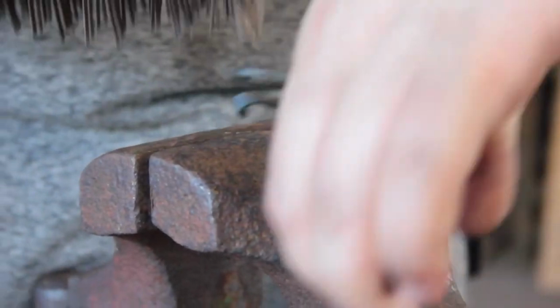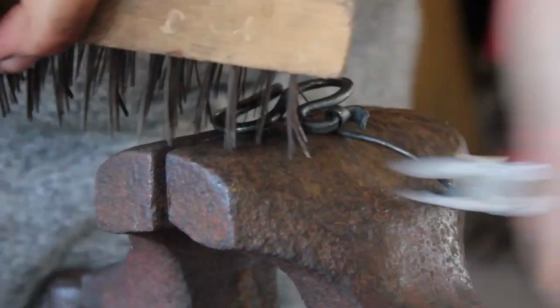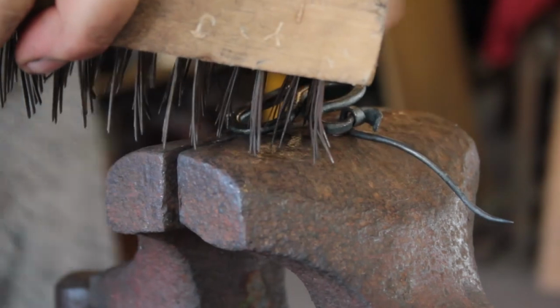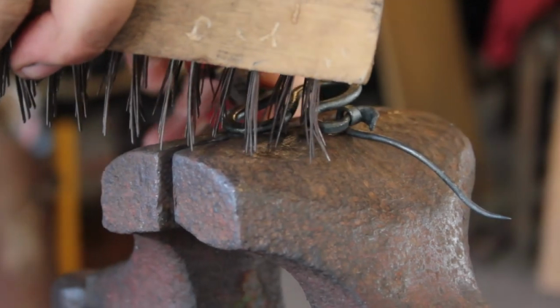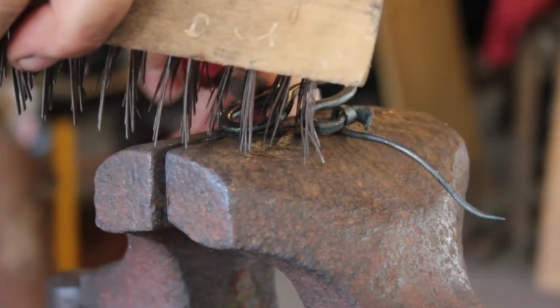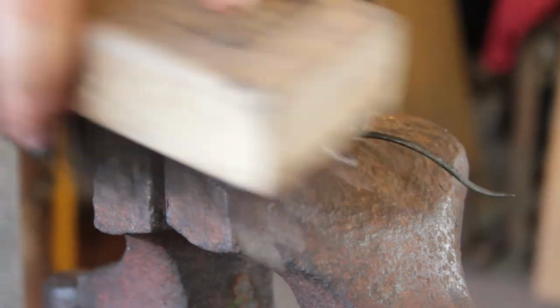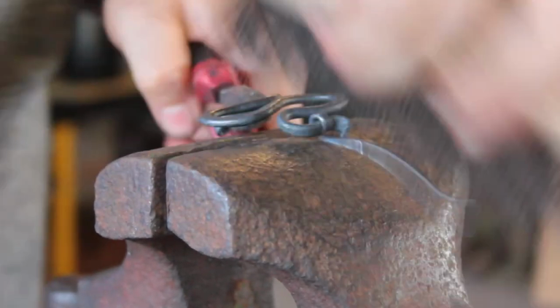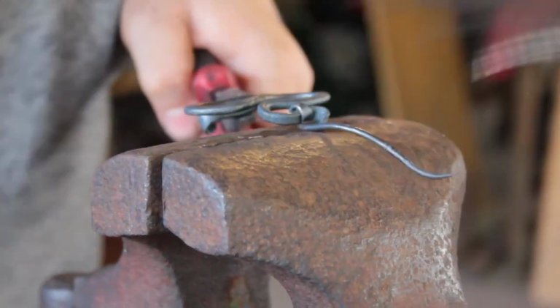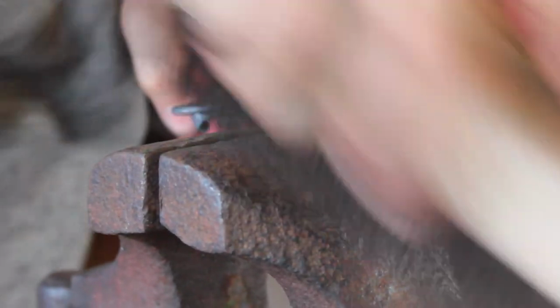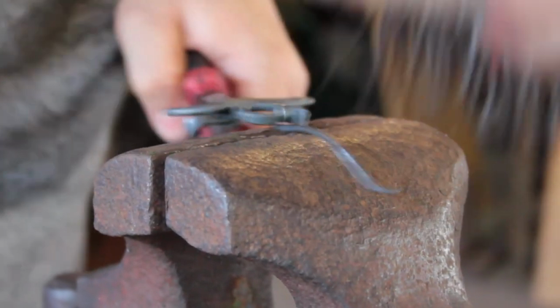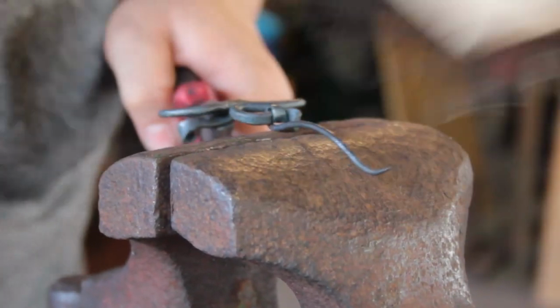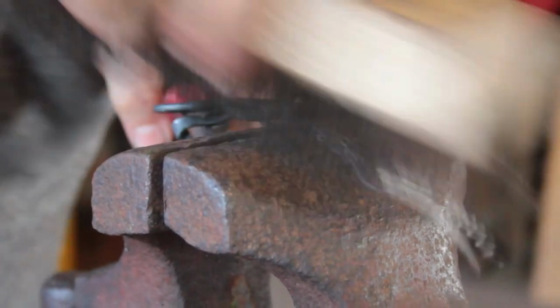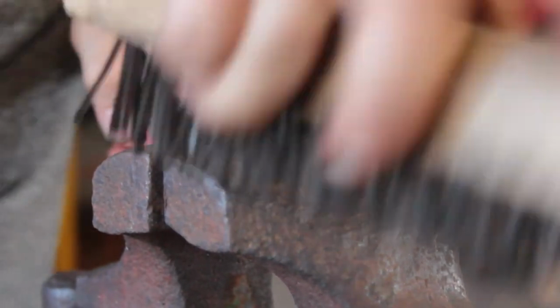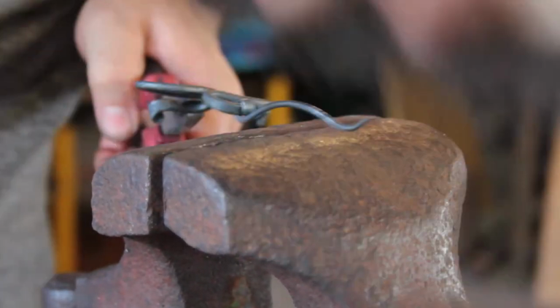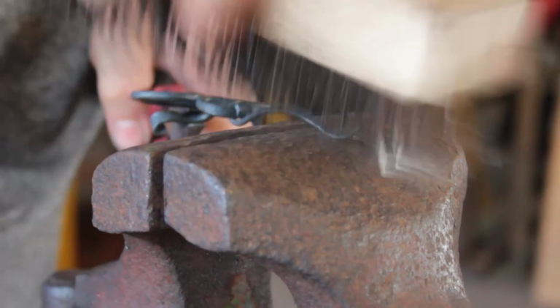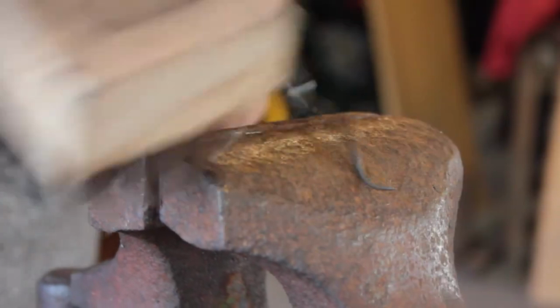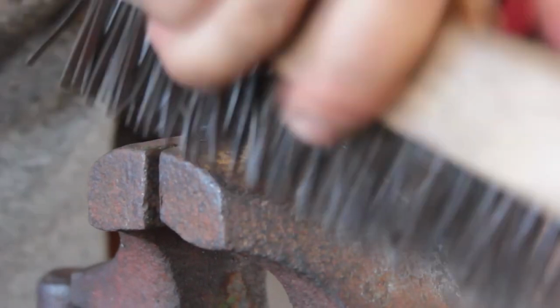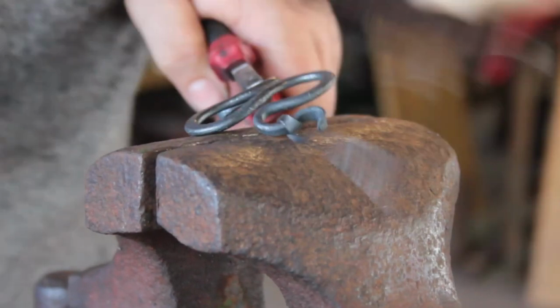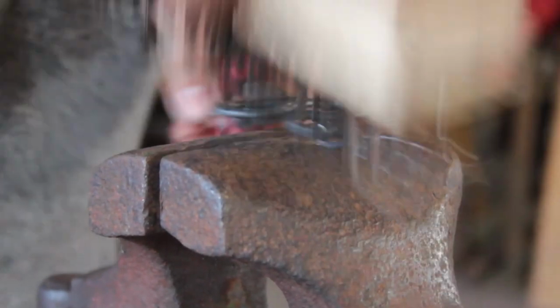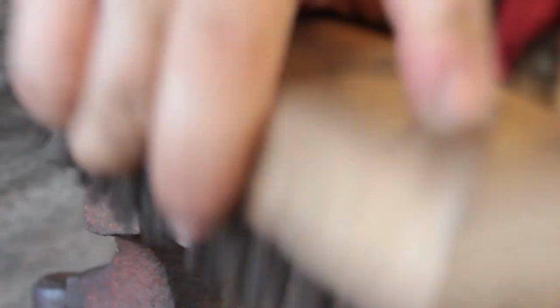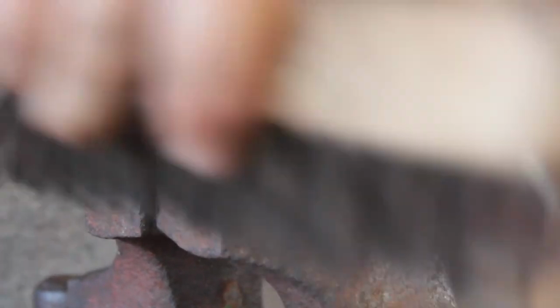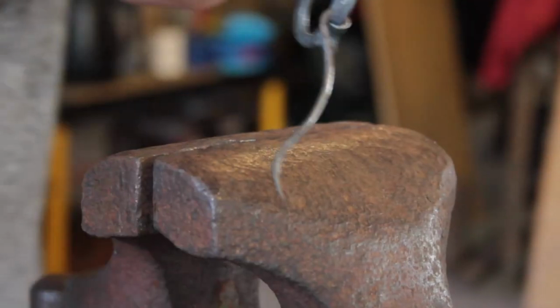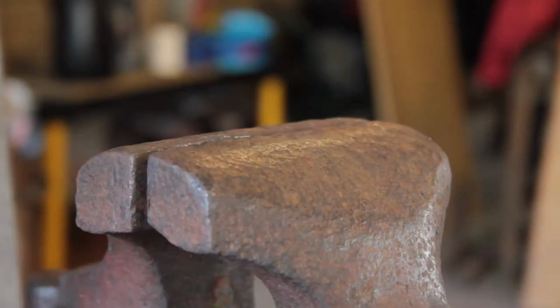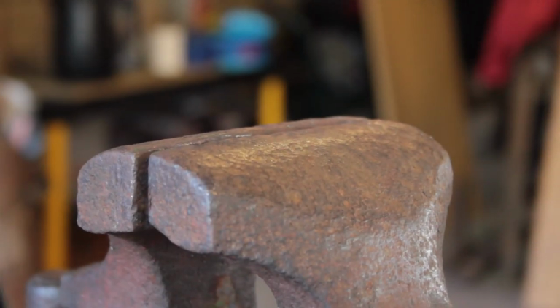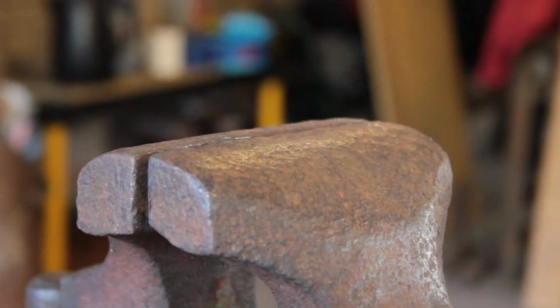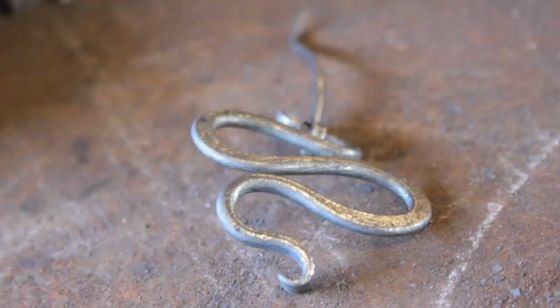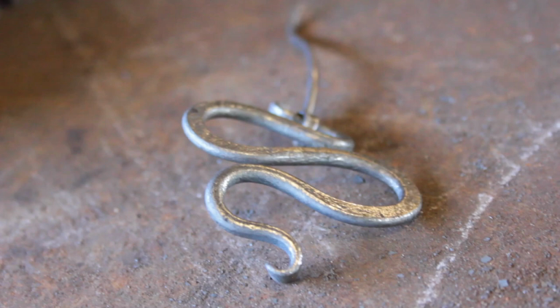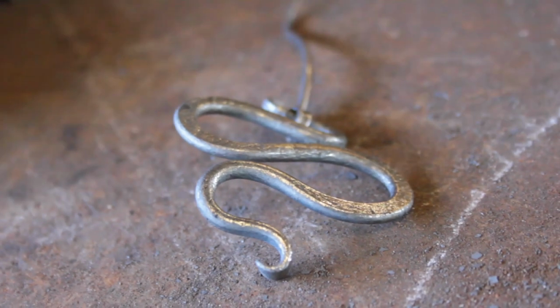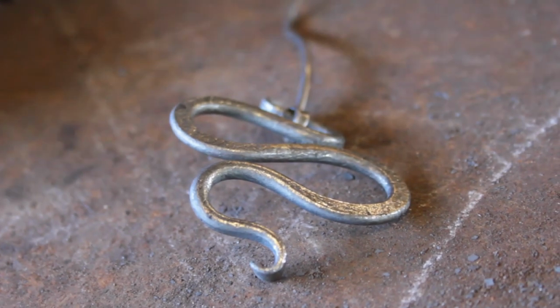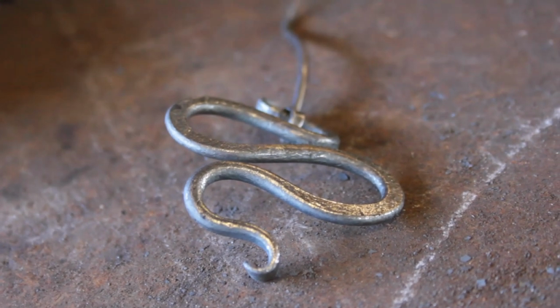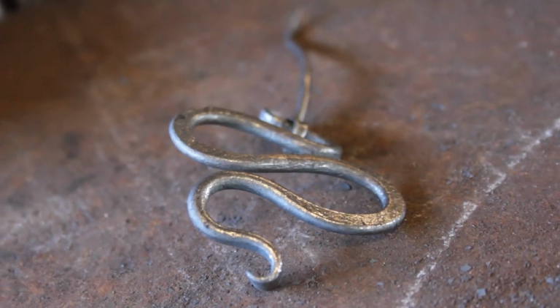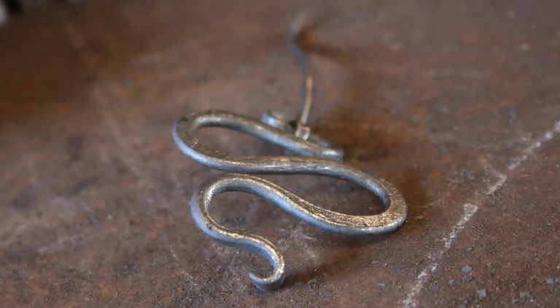From here I give it a rough brush with my block brush to clean off any stubborn scale. The block brush doesn't fit onto the inside of the curve, so we switch to a smaller brush later.